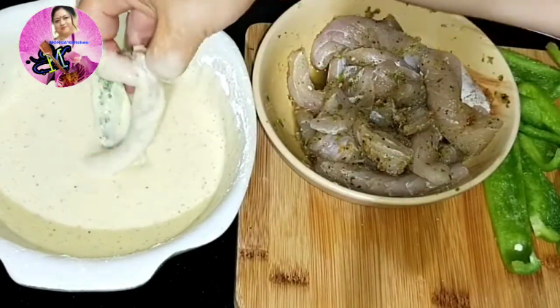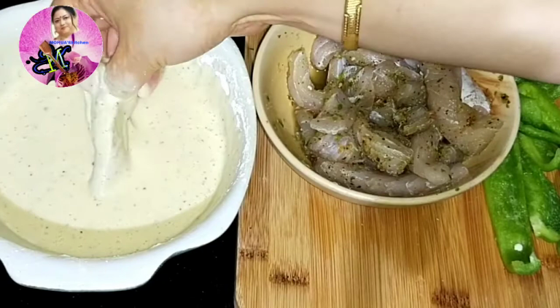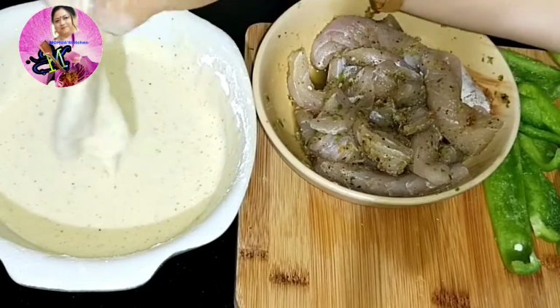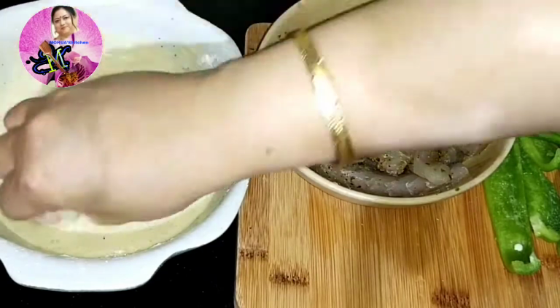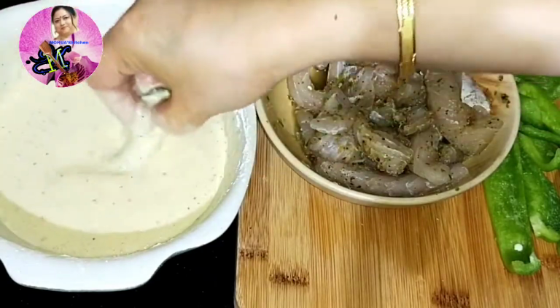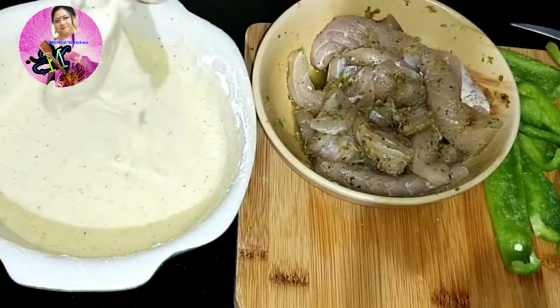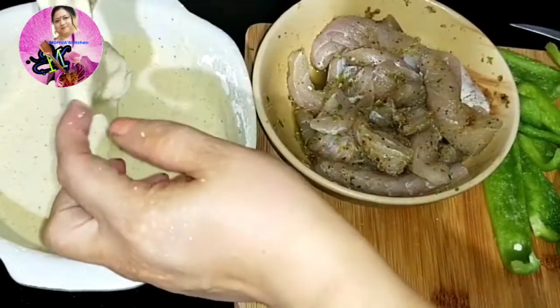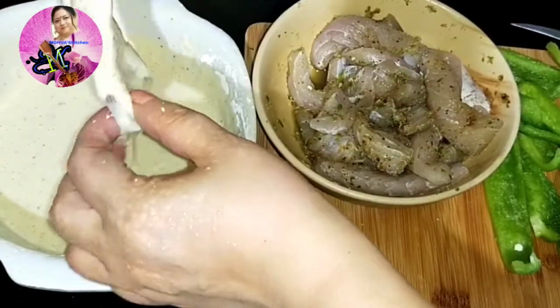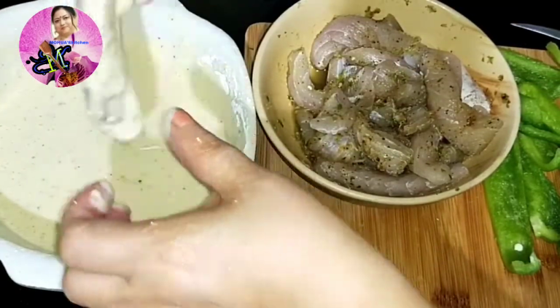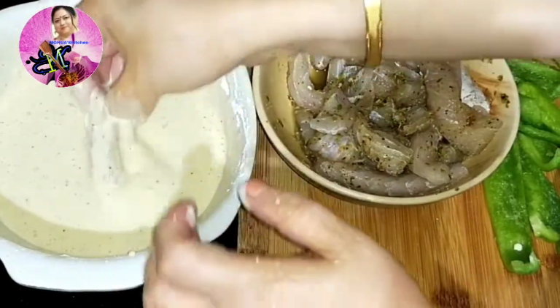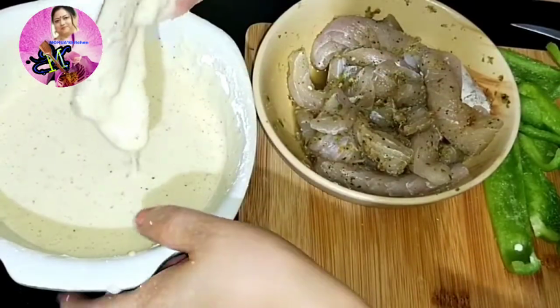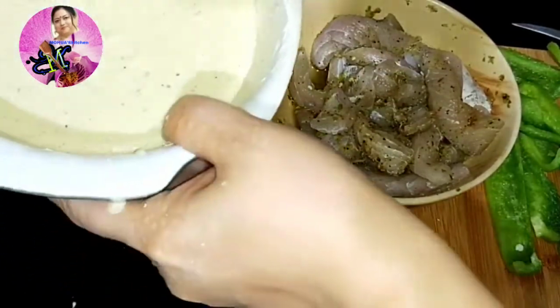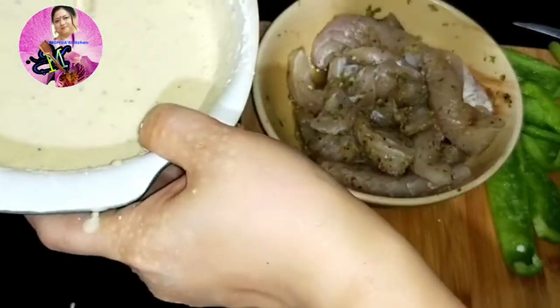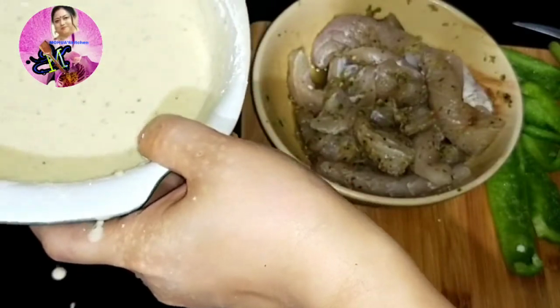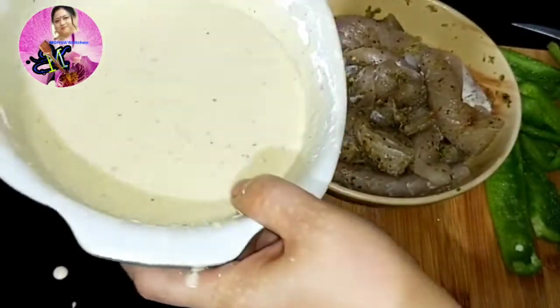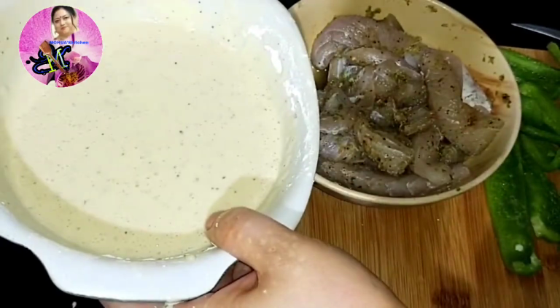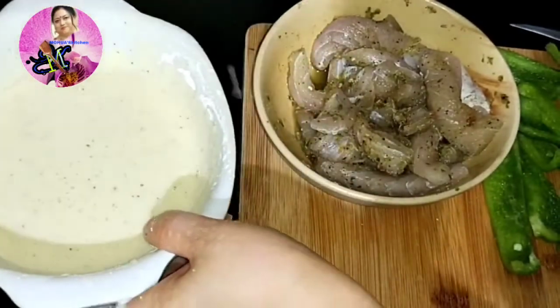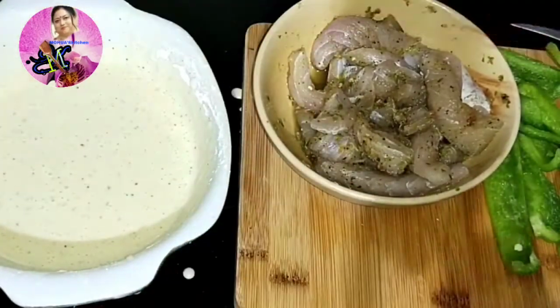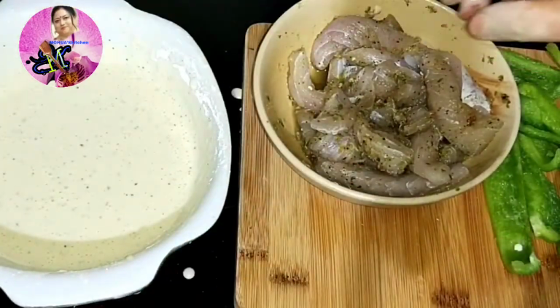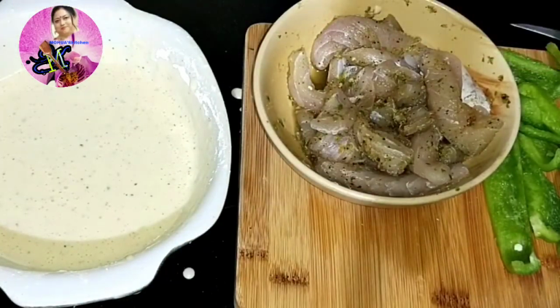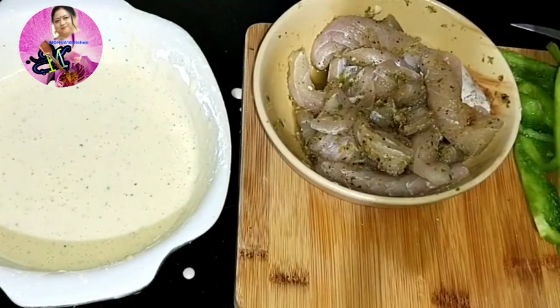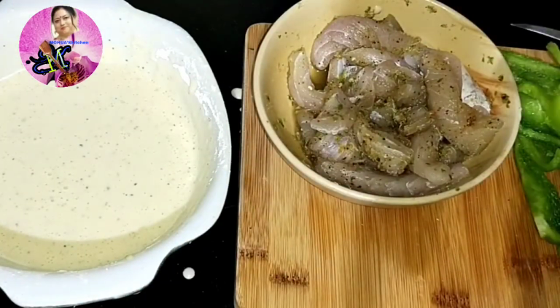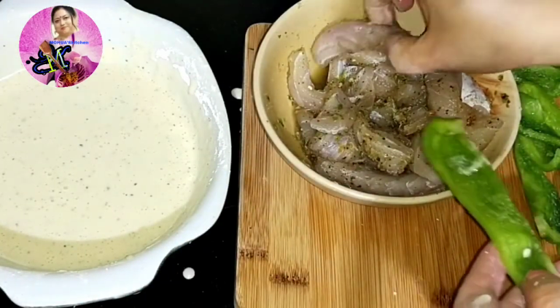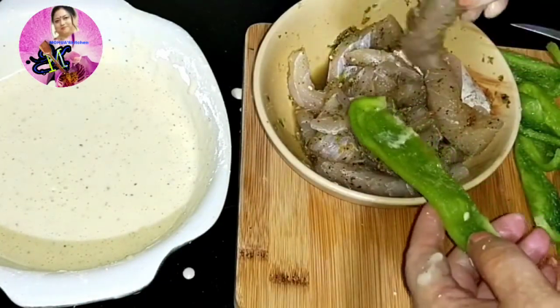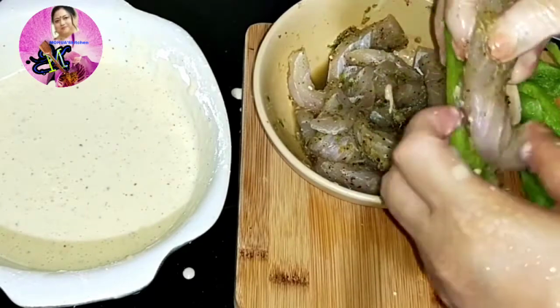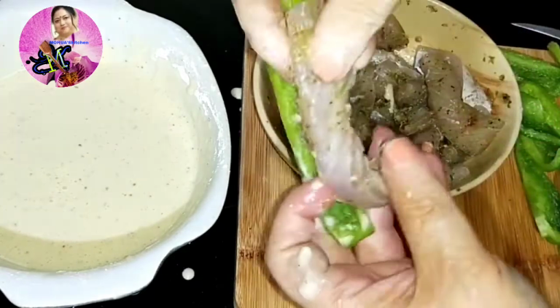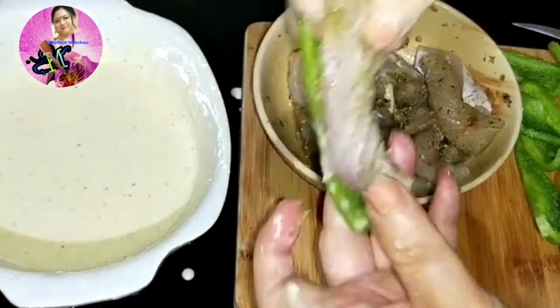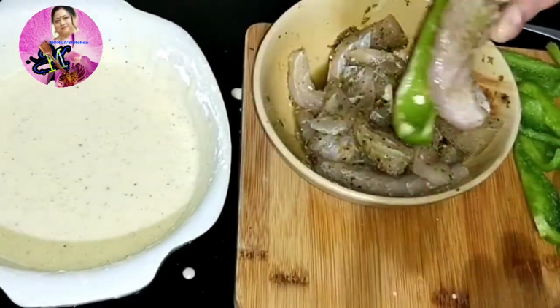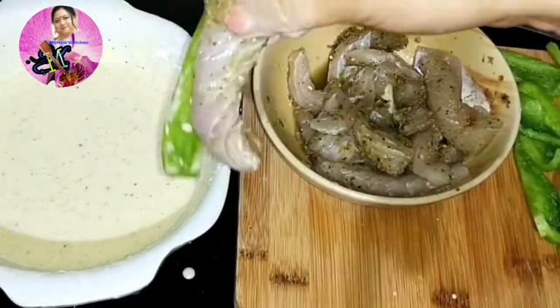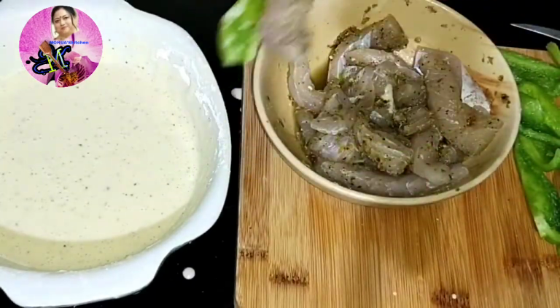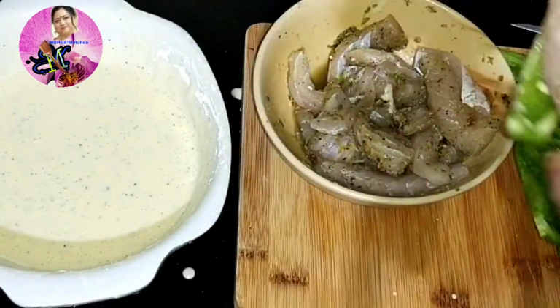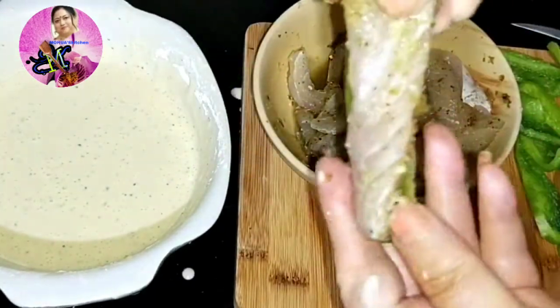I have heated a pan and added enough oil for deep frying, so we need a little more oil. I will dip the fish and capsicum into the batter and fry until golden brown.